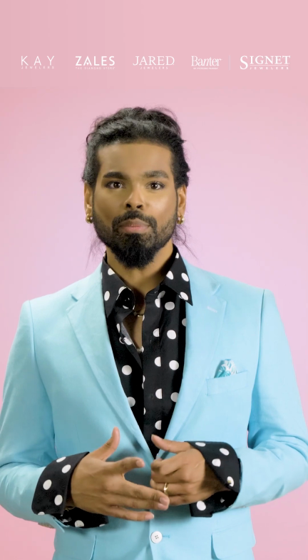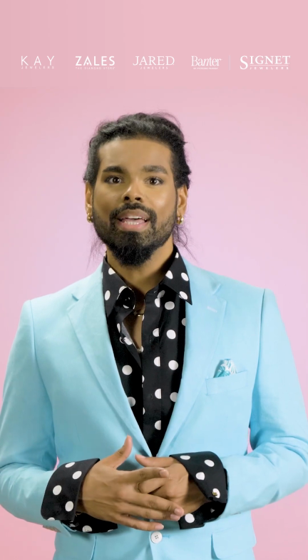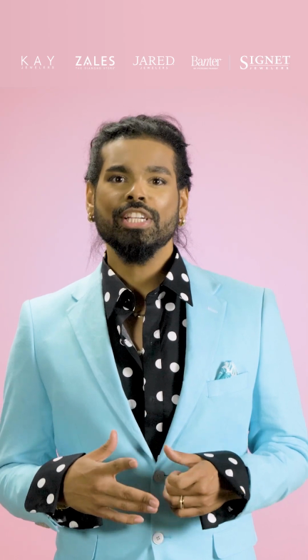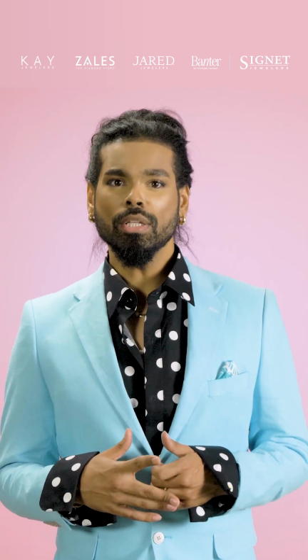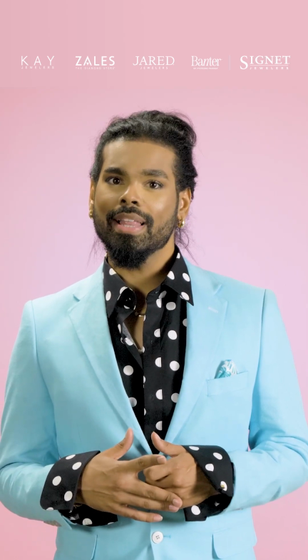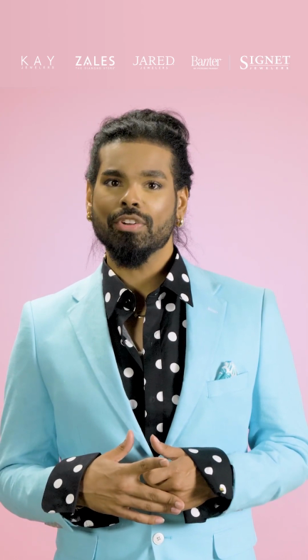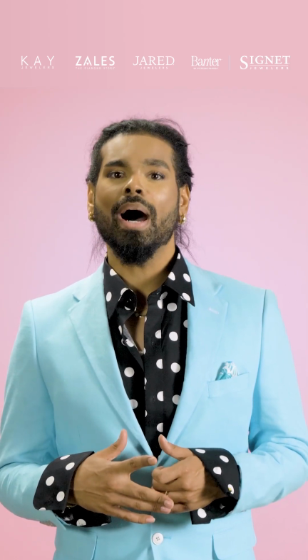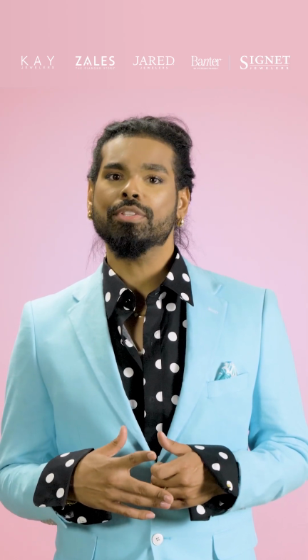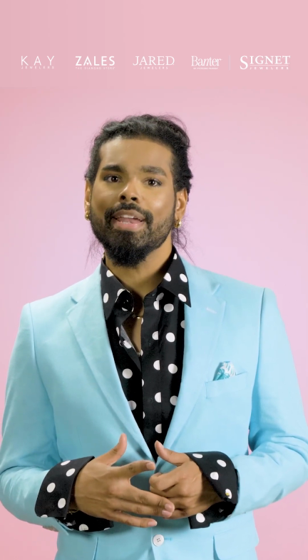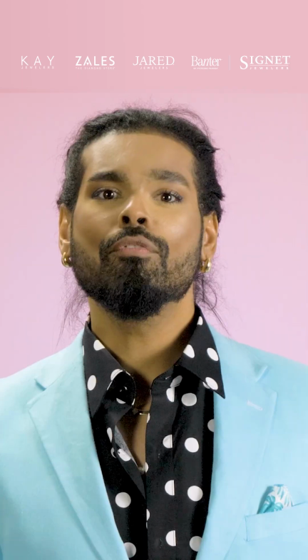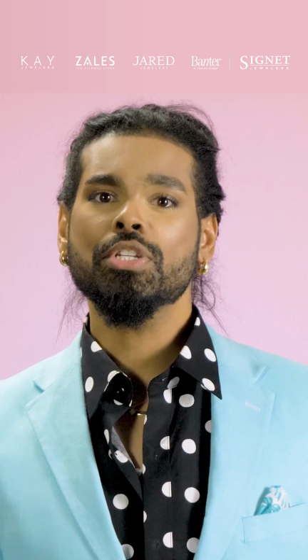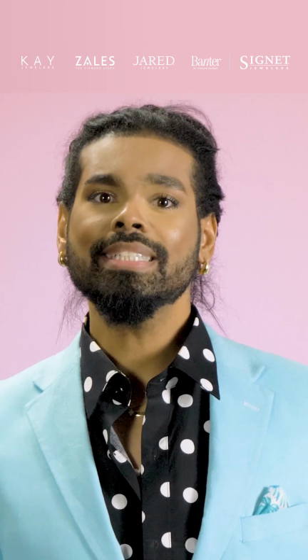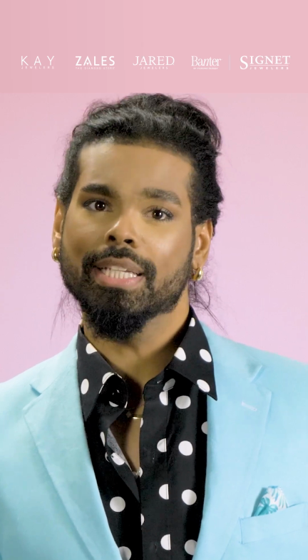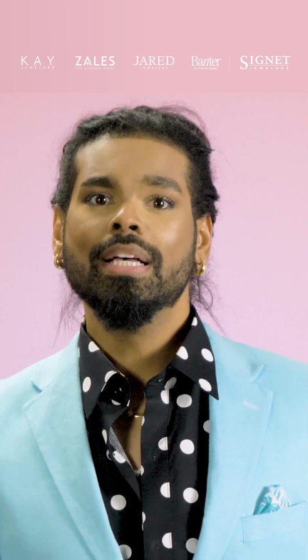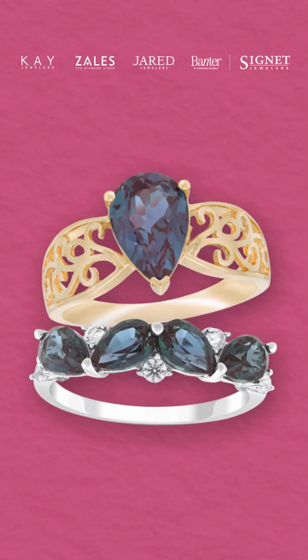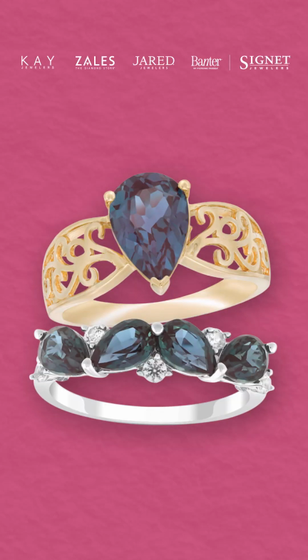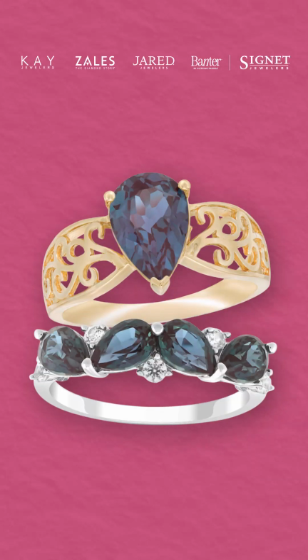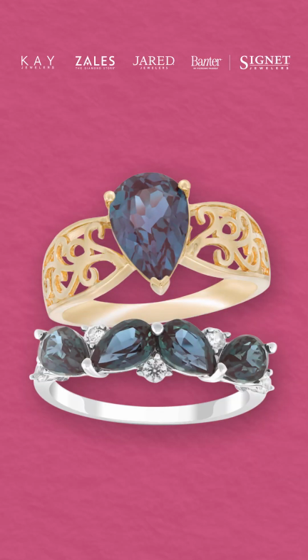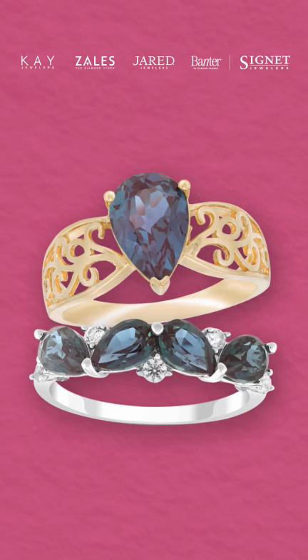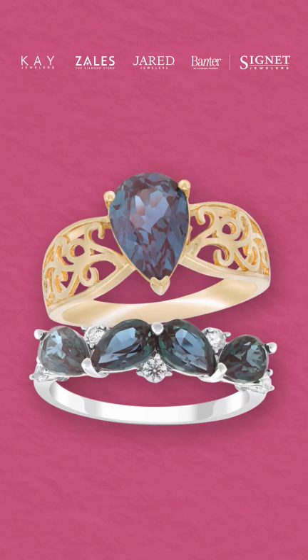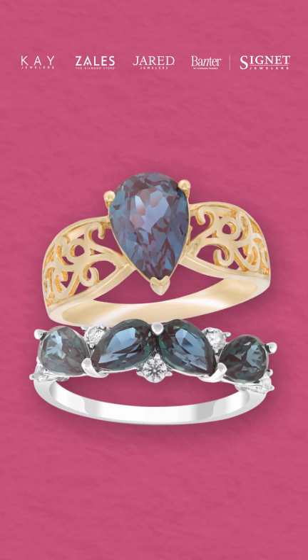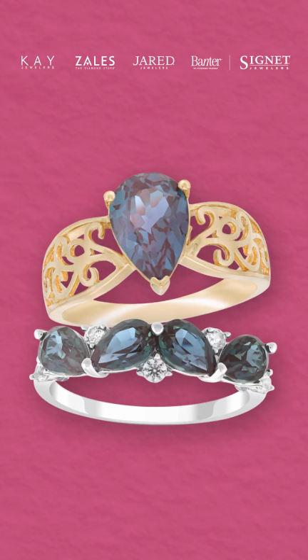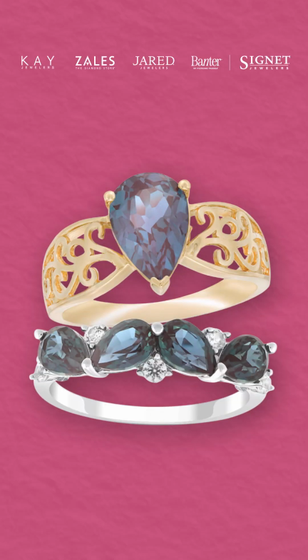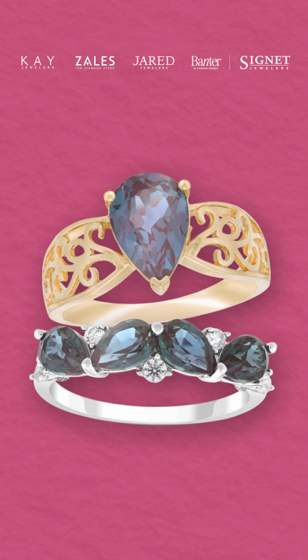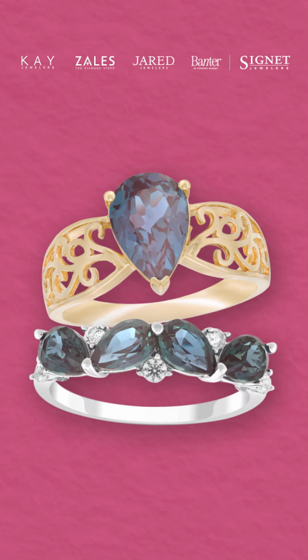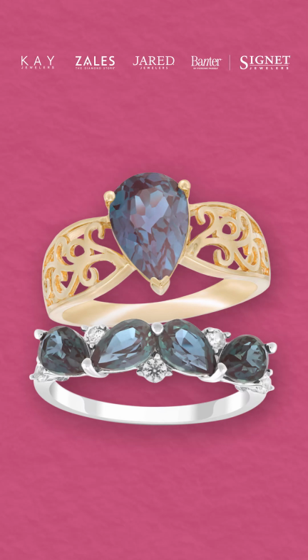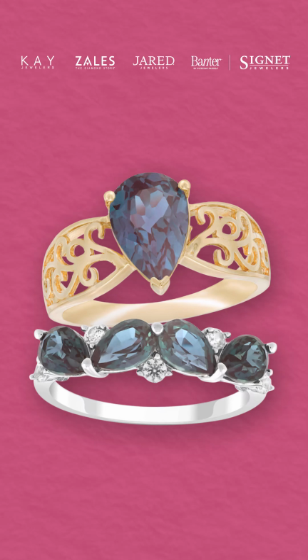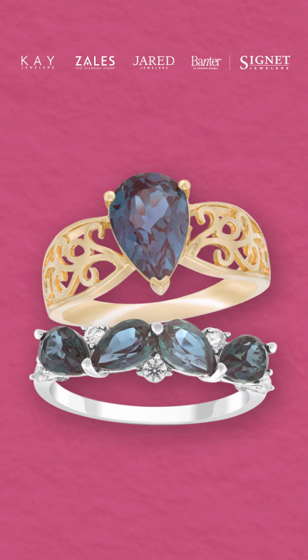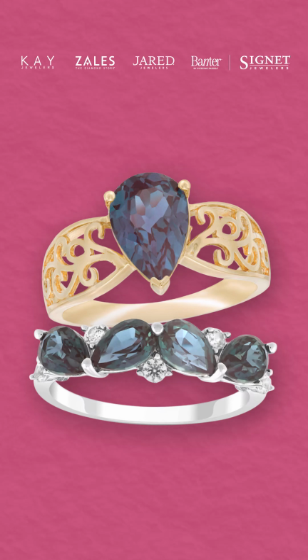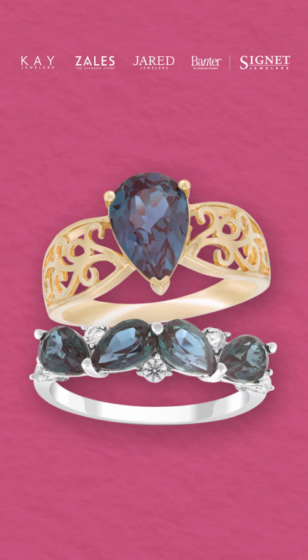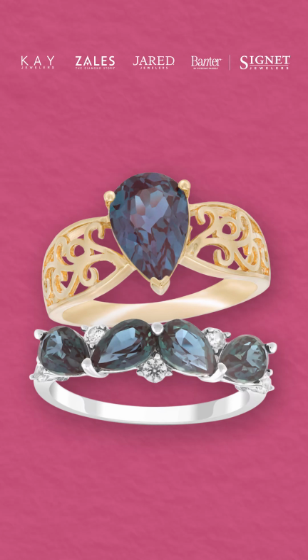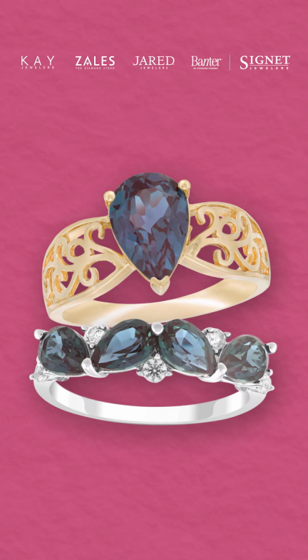Ultimately, the enchanting allure of Alexandrite combined with its rarity, rich history, and symbolism cements its status as a treasured gemstone for those born in June or anyone seeking to enhance their jewelry collection with a striking and meaningful piece.